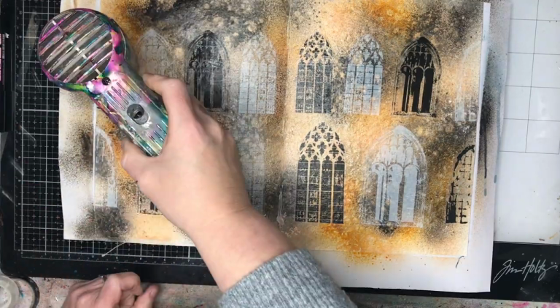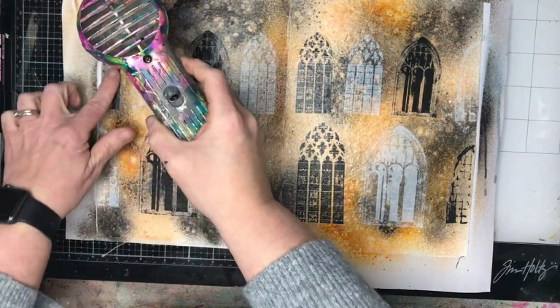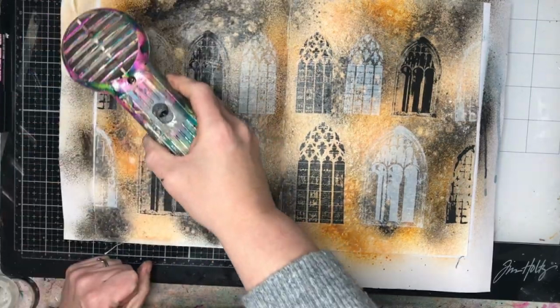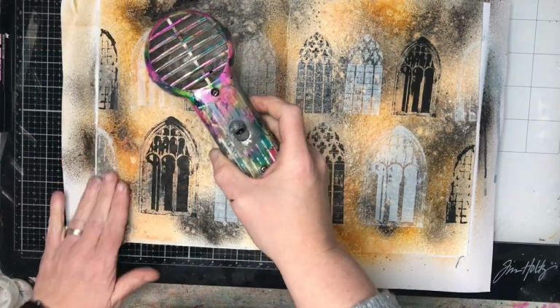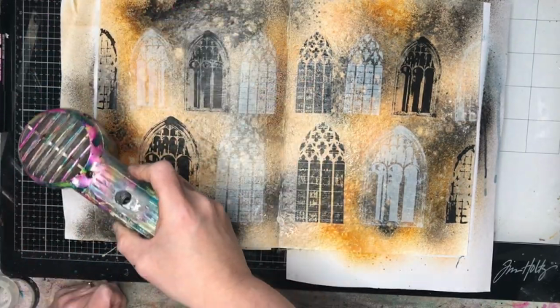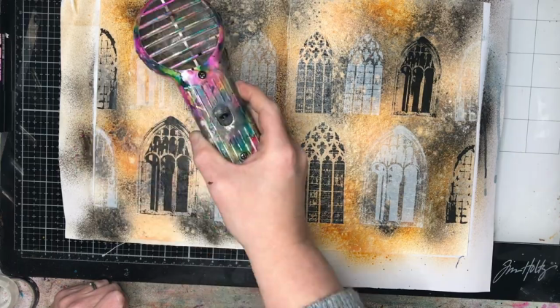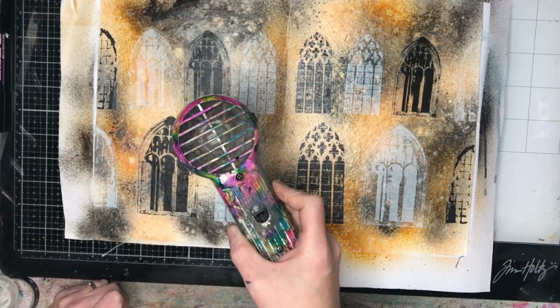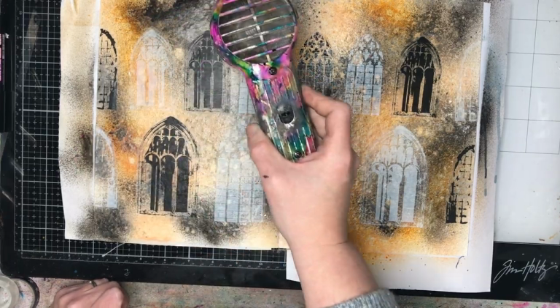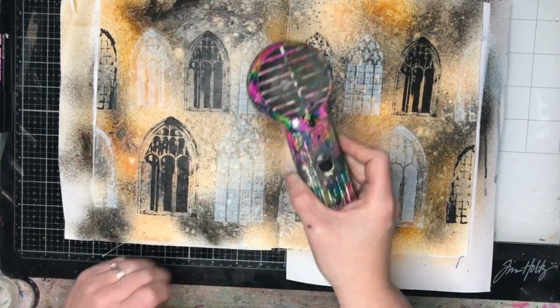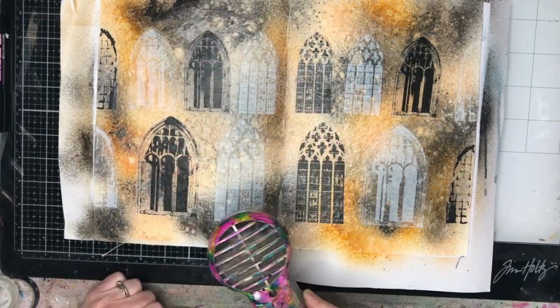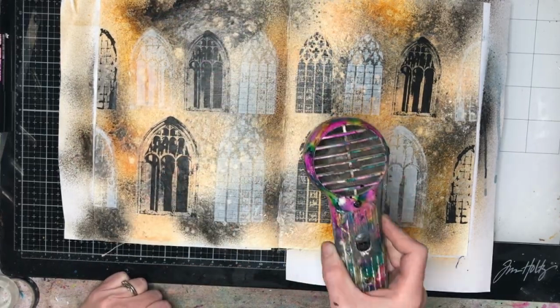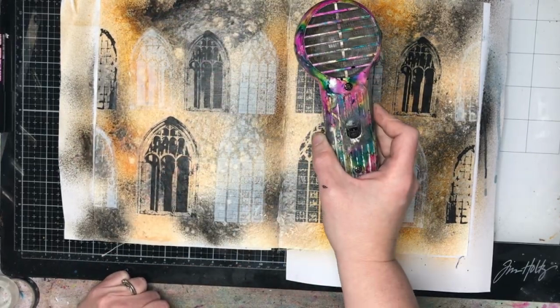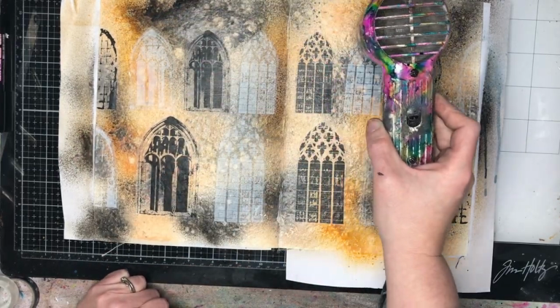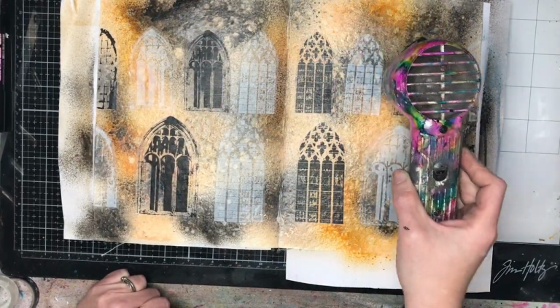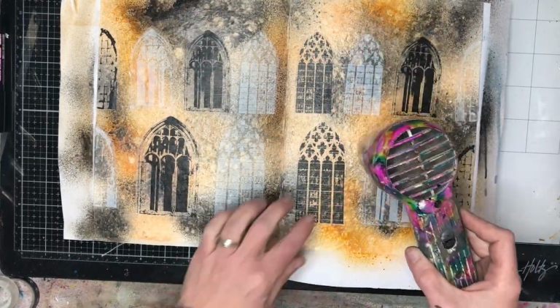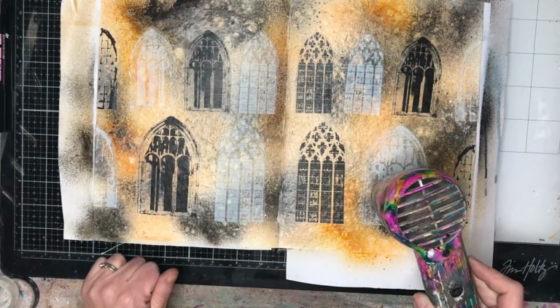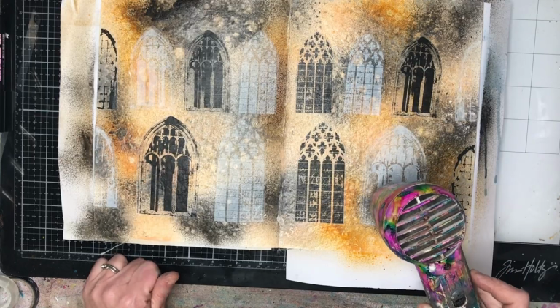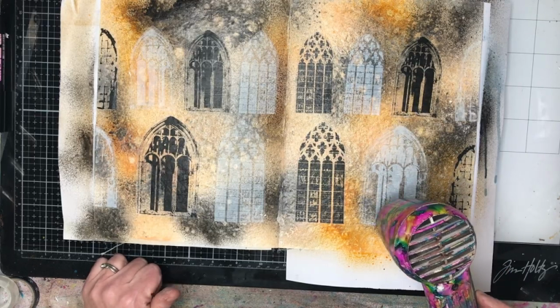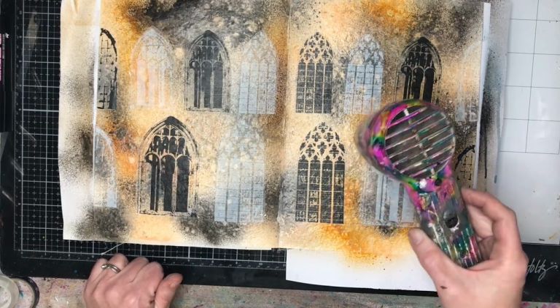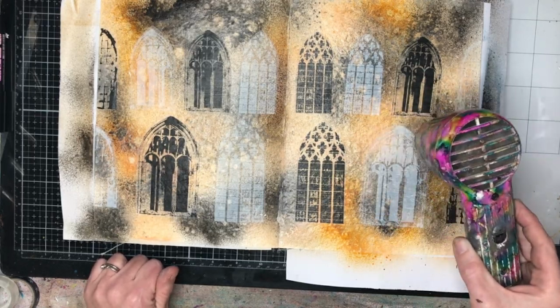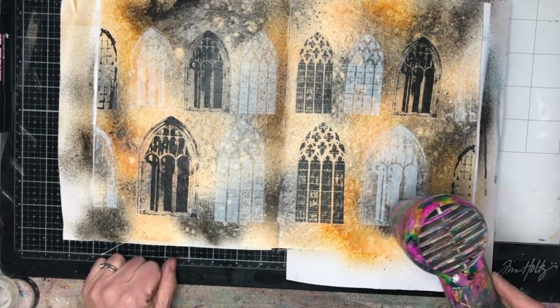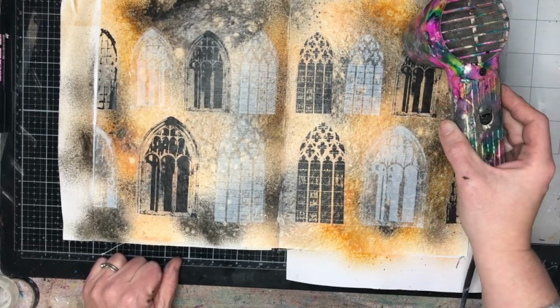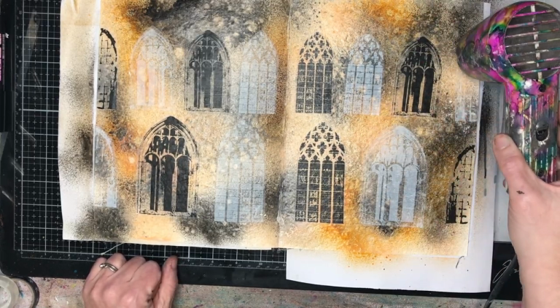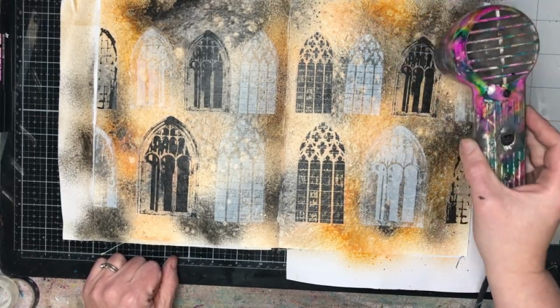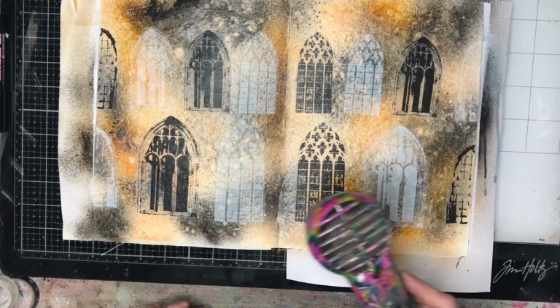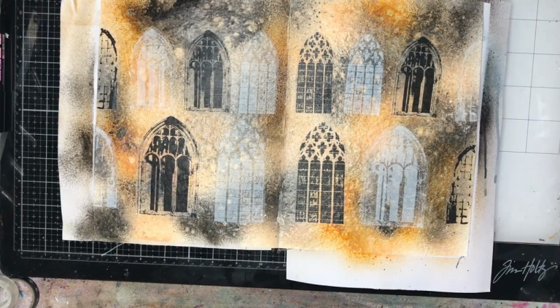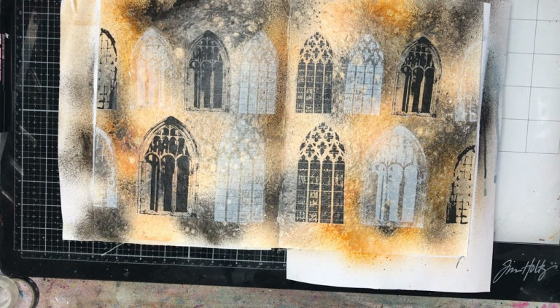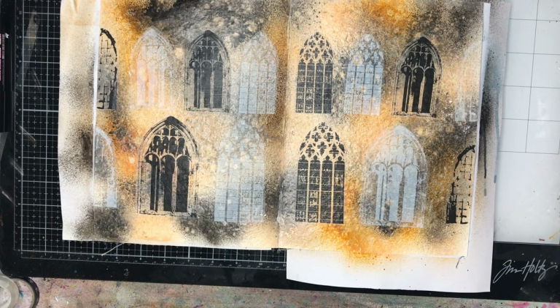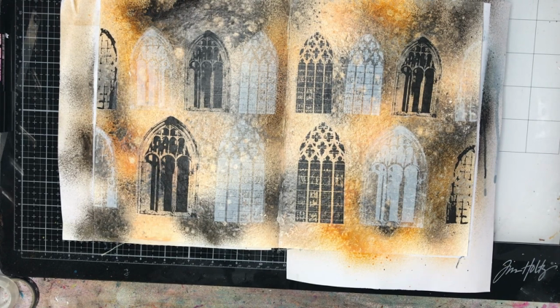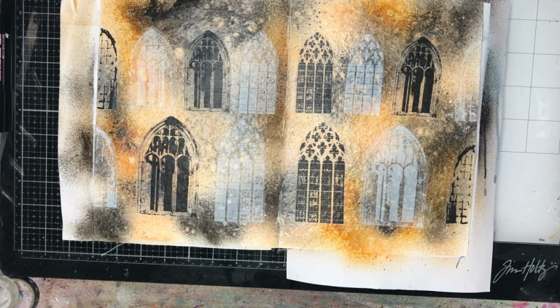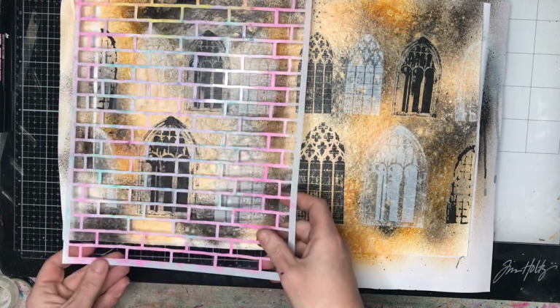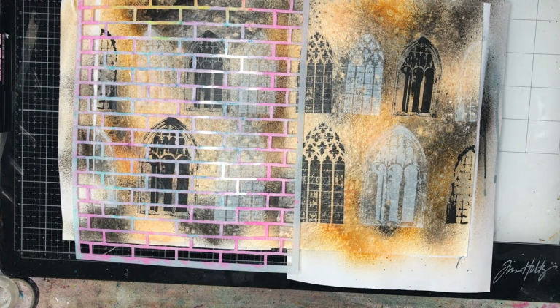I'm using my heat gun to speed things up because I'm very impatient. You can leave this to dry naturally — it doesn't take too long — but if you're impatient like me, having your heat tool is really, really handy.